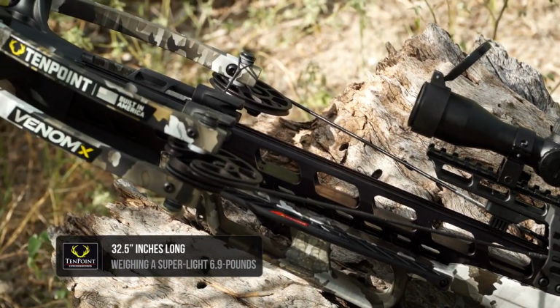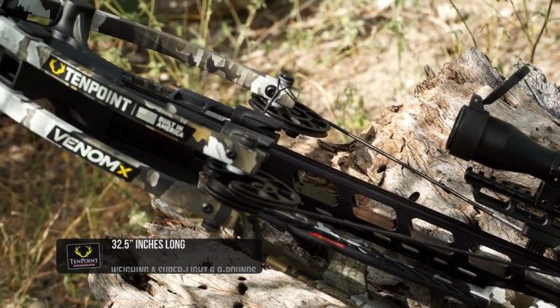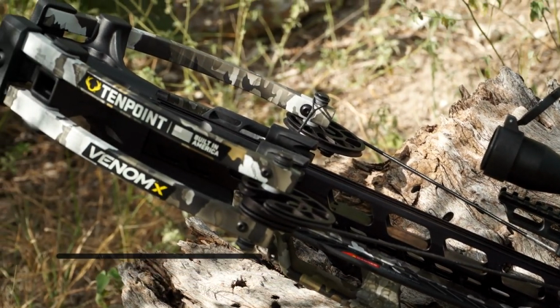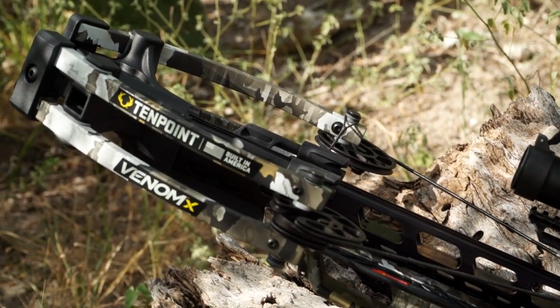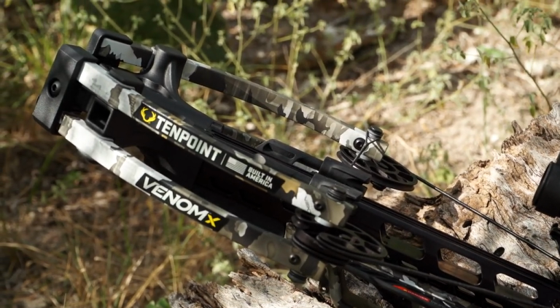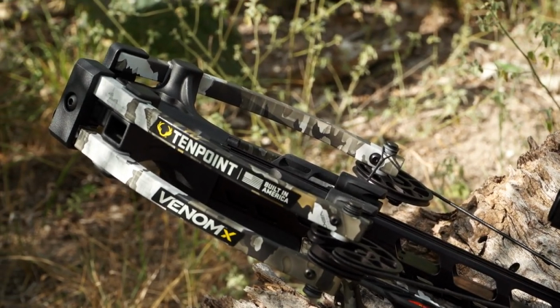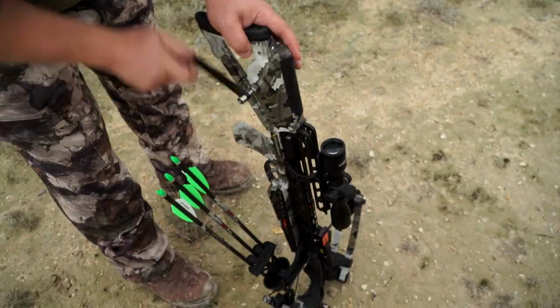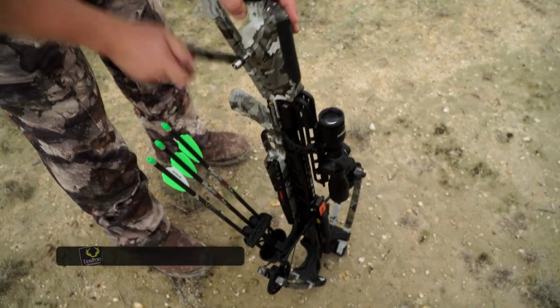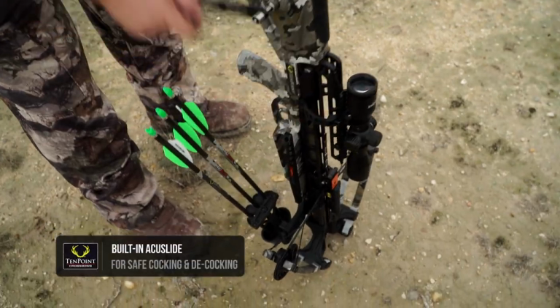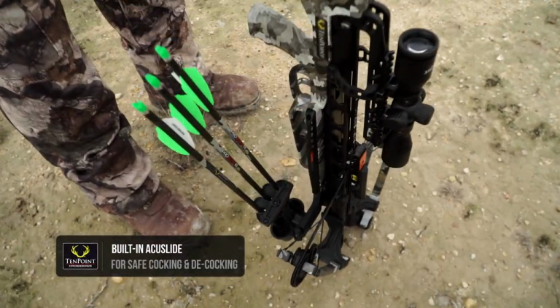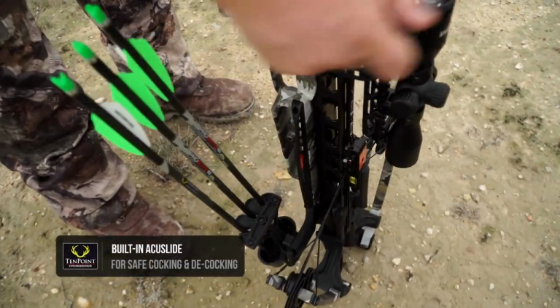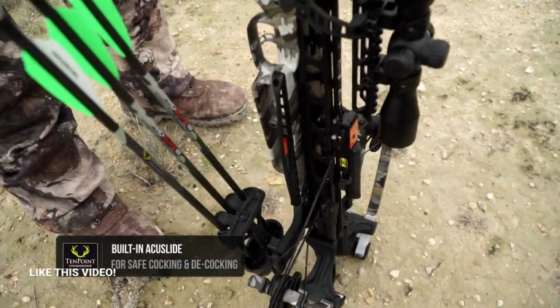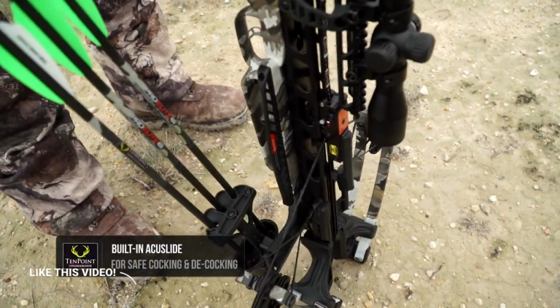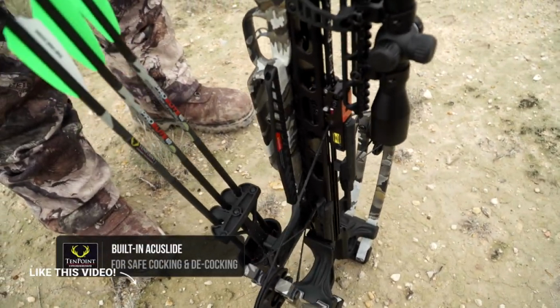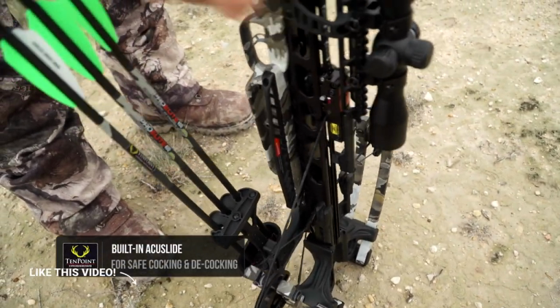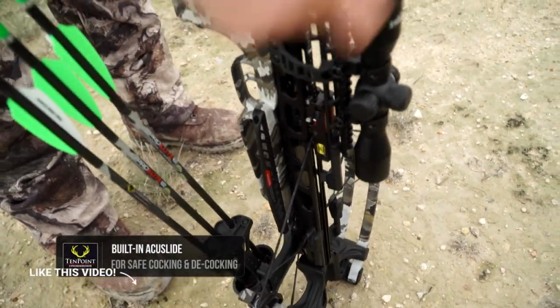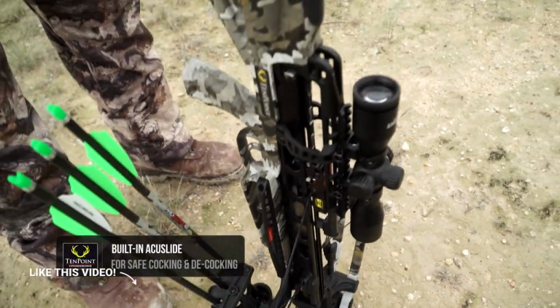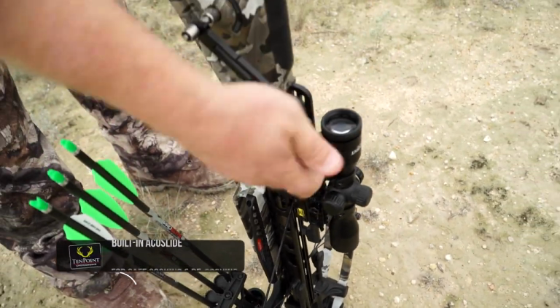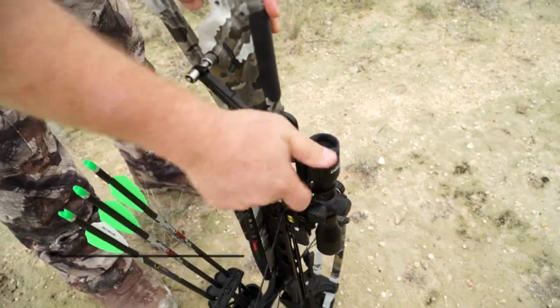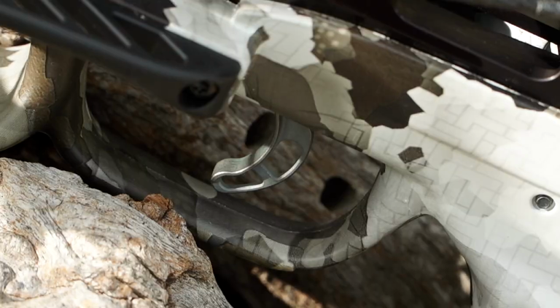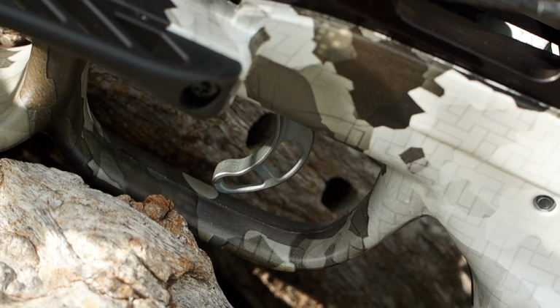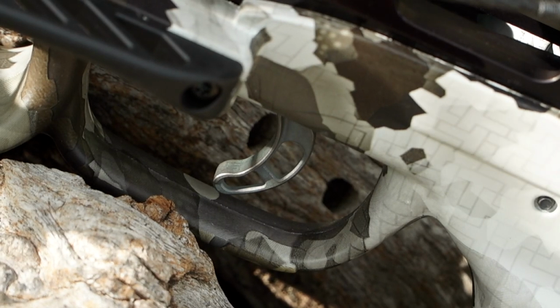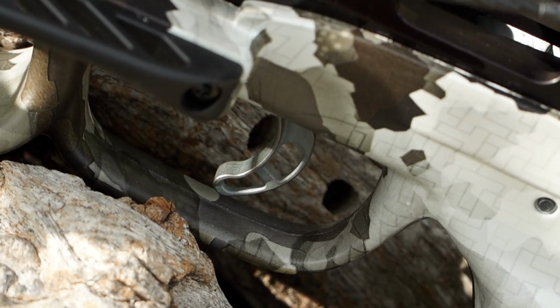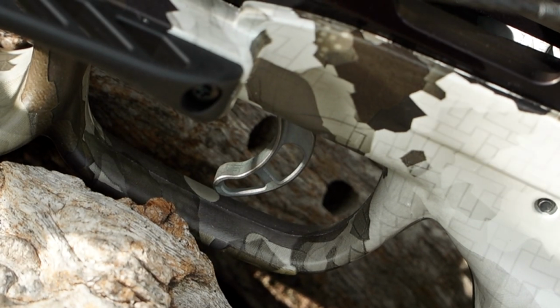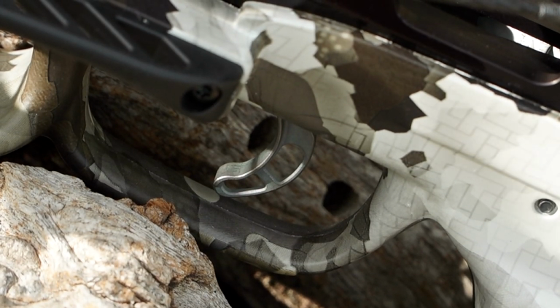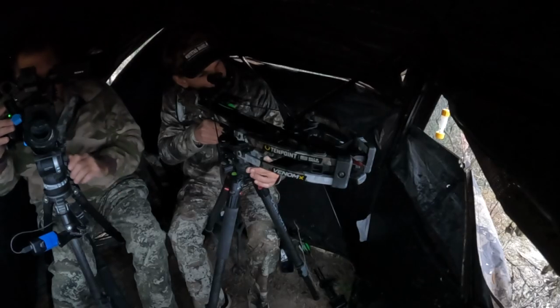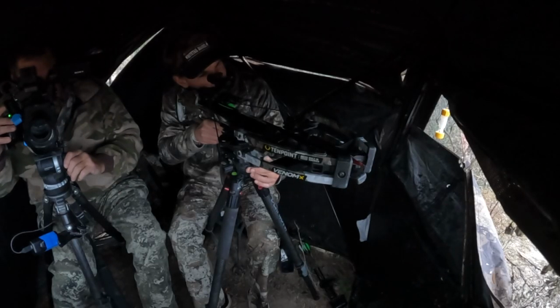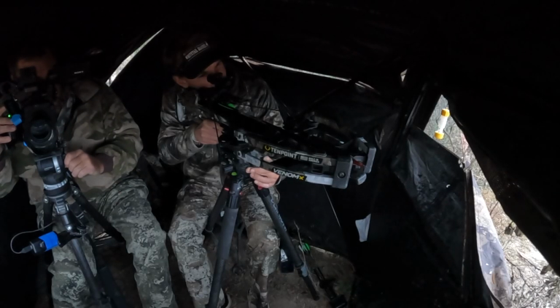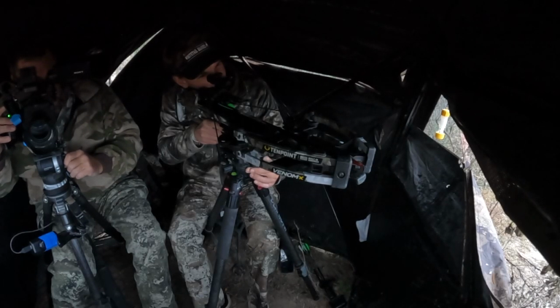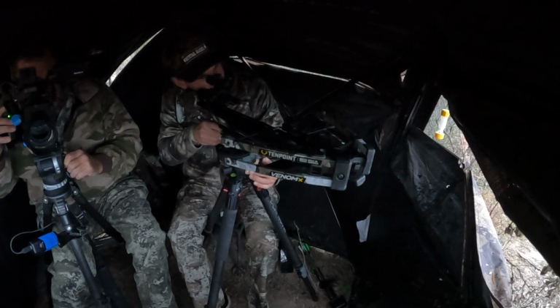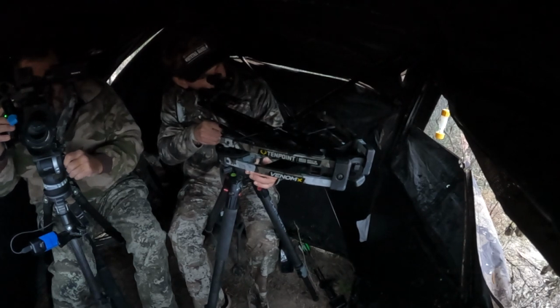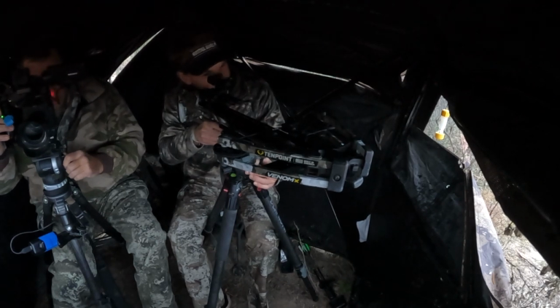Smooth, quiet, easy to shoot. This bow has the AccuSlide built into the stock, so it has silent cocking and safe decocking. It has the S2 trigger, so it's going to be a very lightweight two-stage trigger.